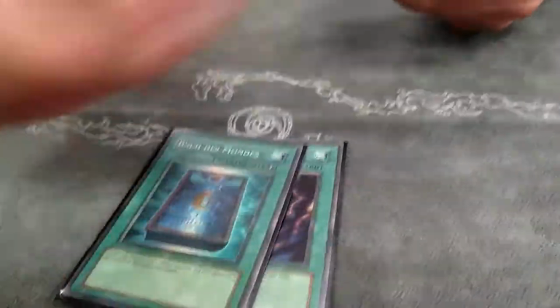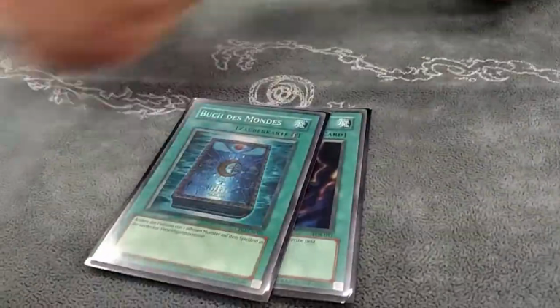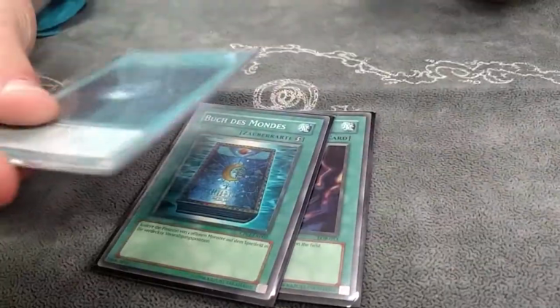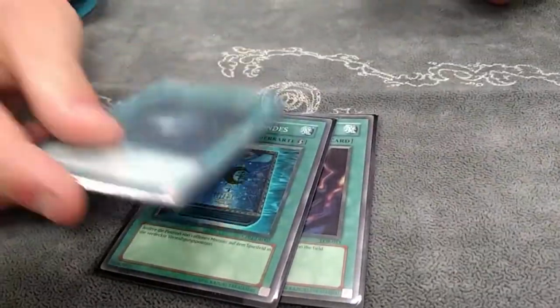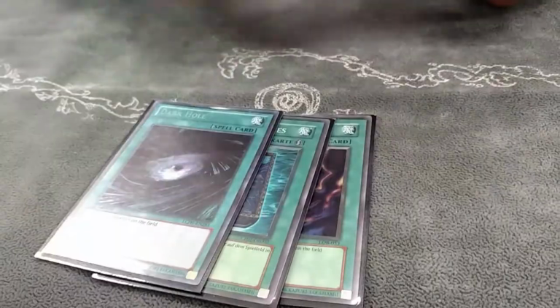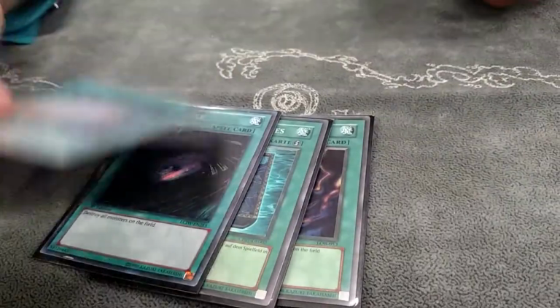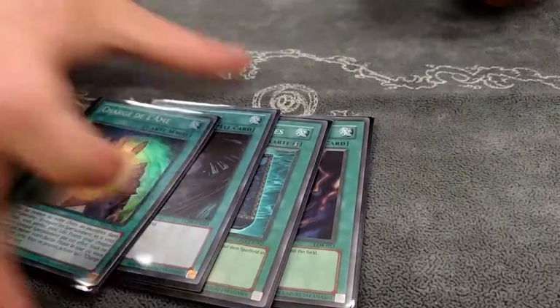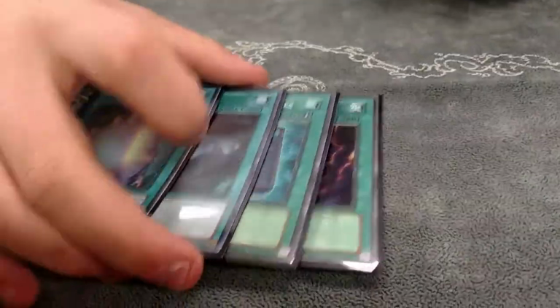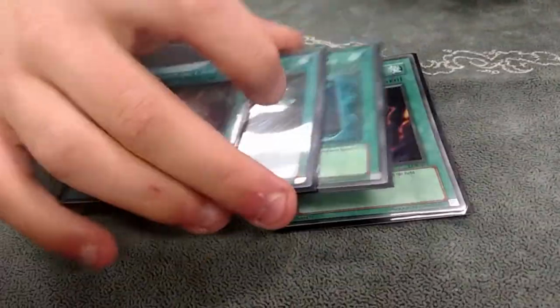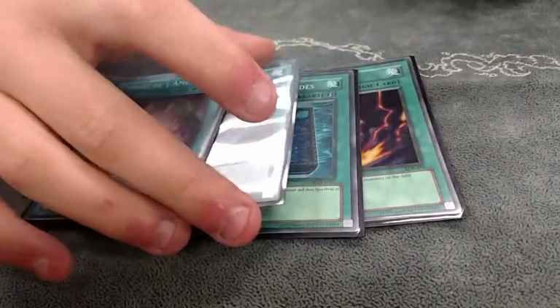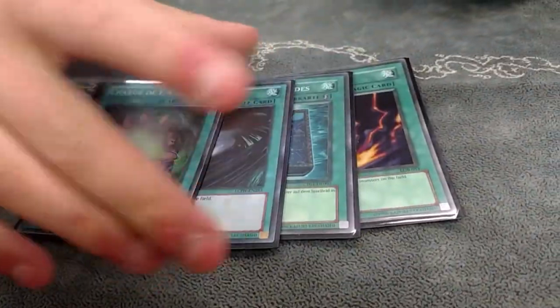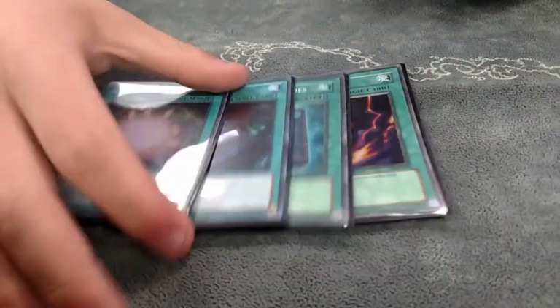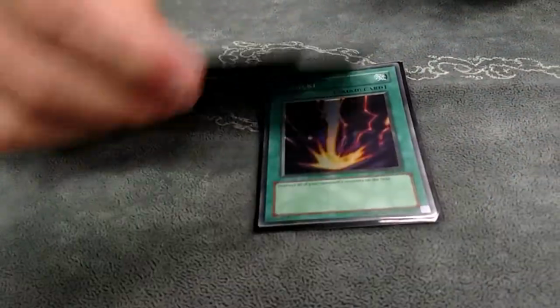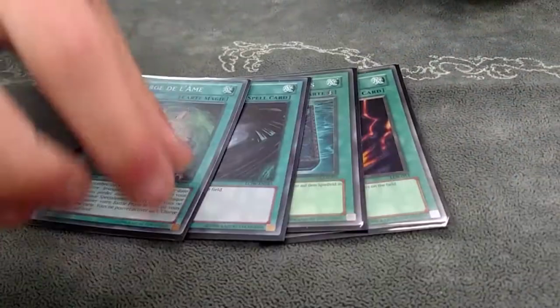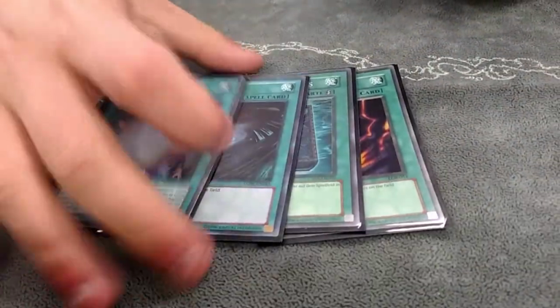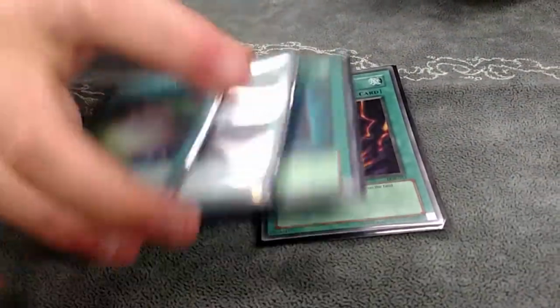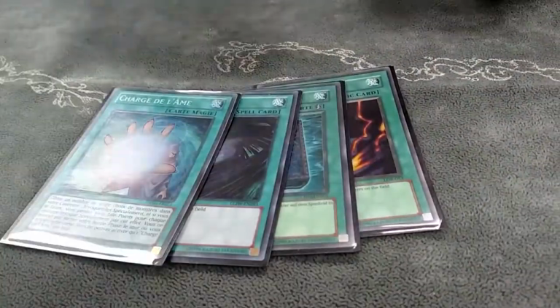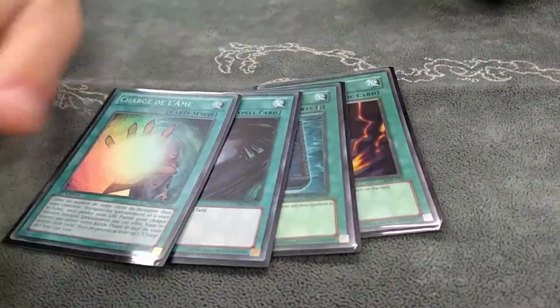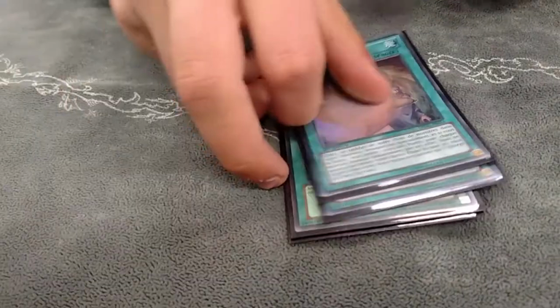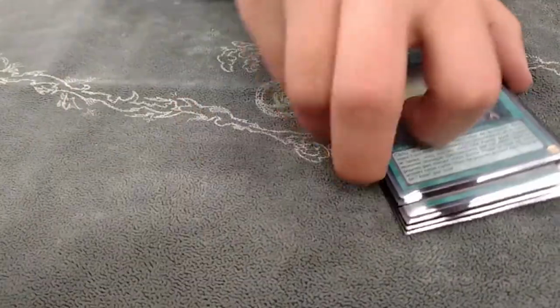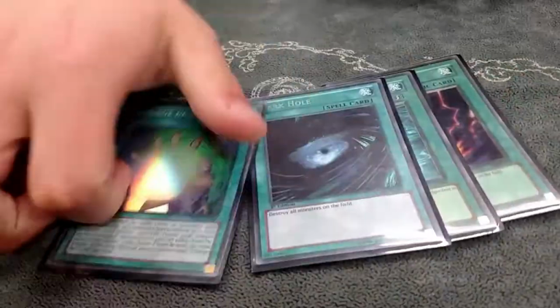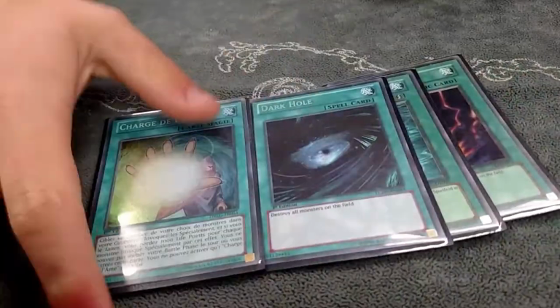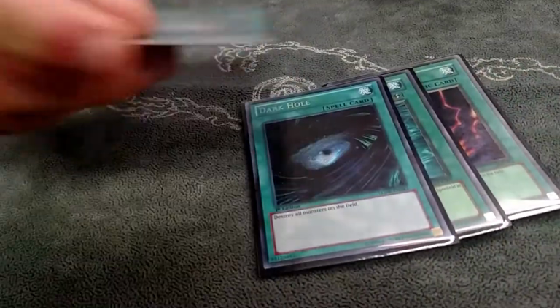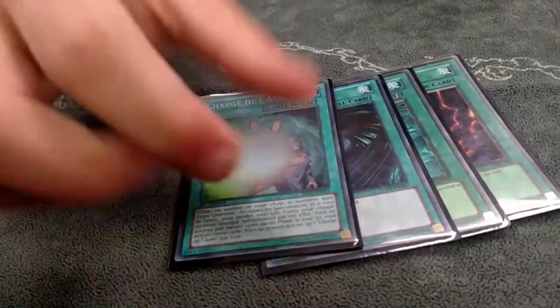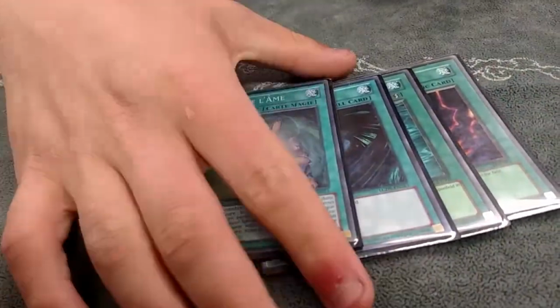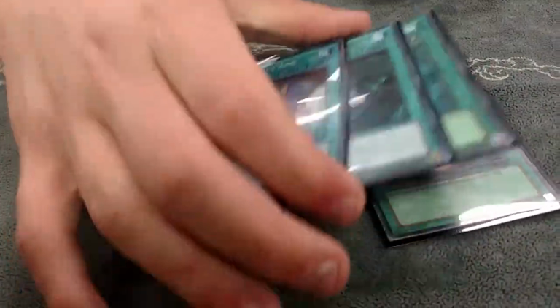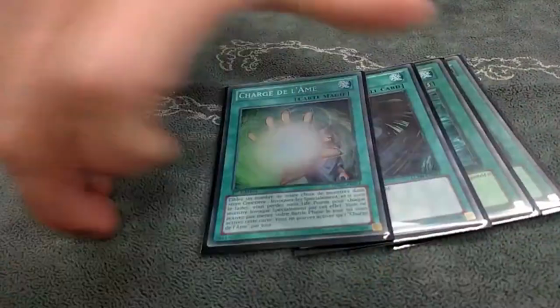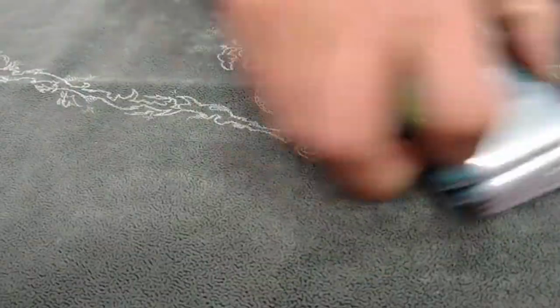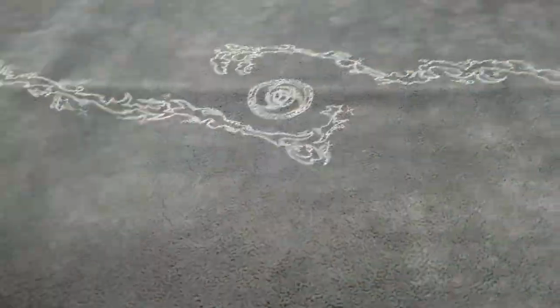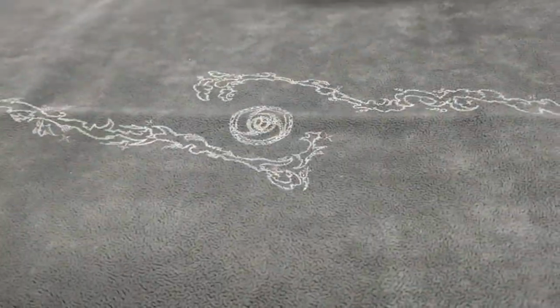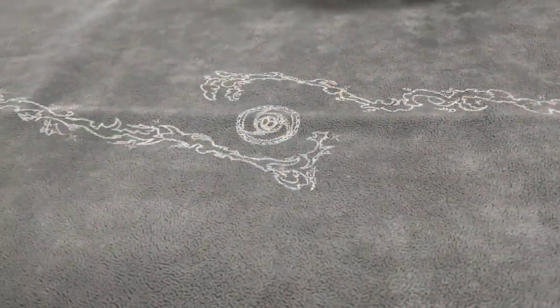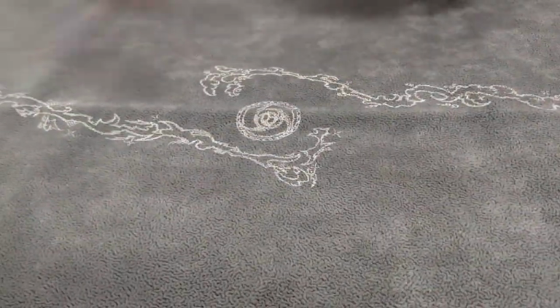Raigeki, Dark Hole, and Silver Charge. These are the best one-ofs that I can think of to play in this deck. MST is not really necessary in this format right now, but they're all inside them. That's it for spells.